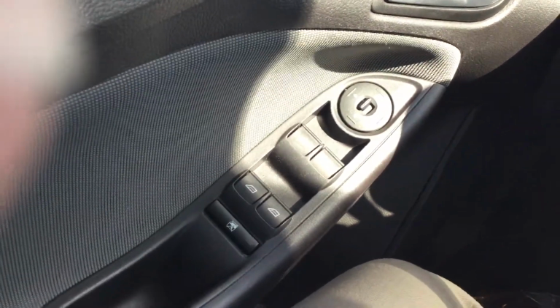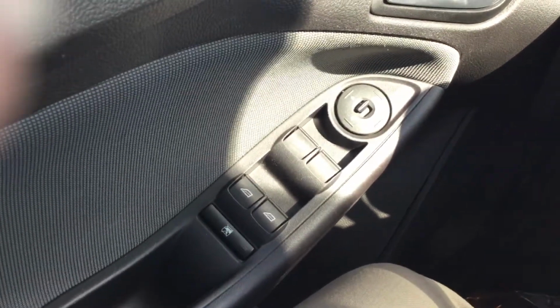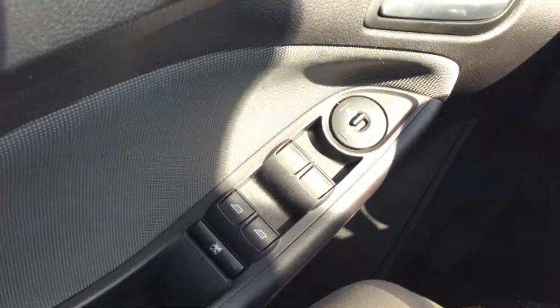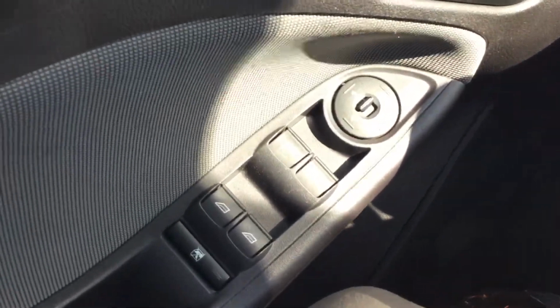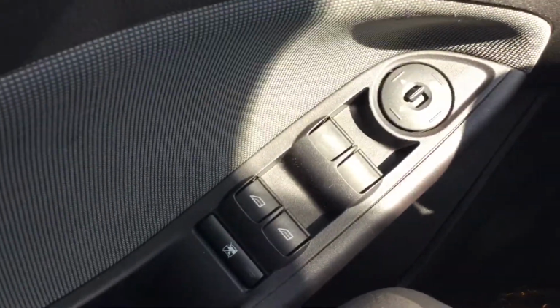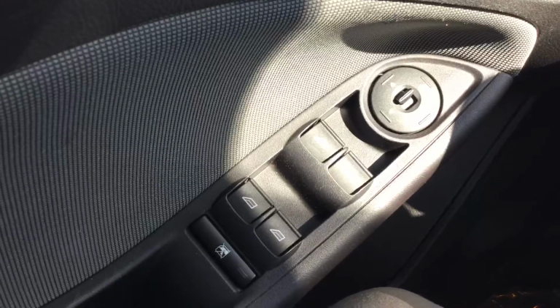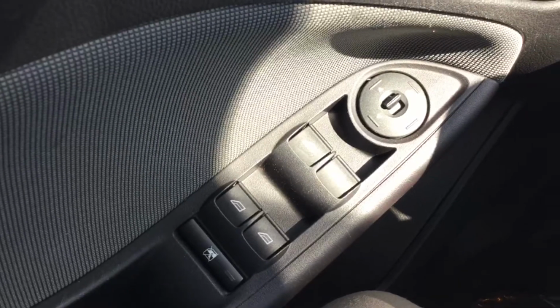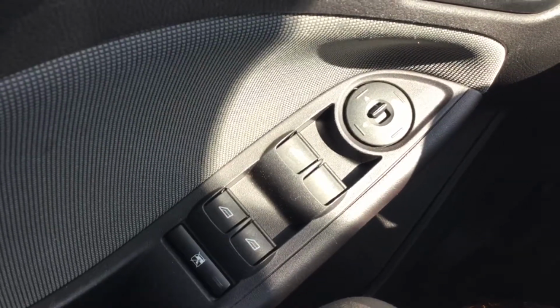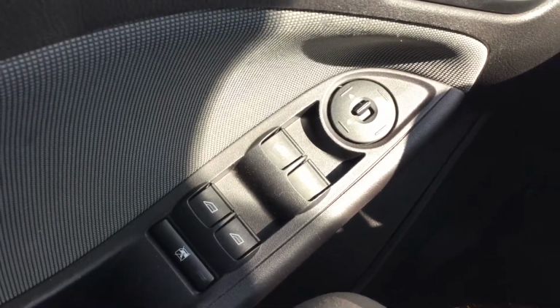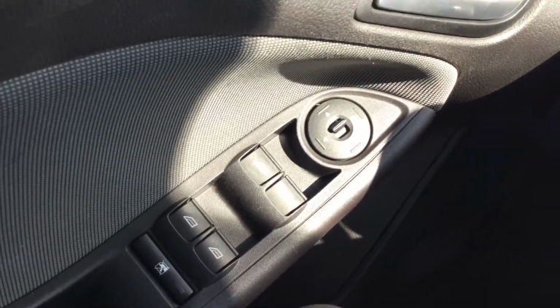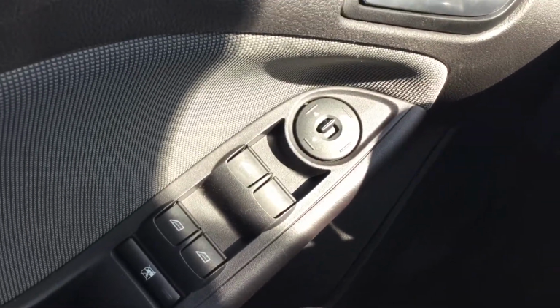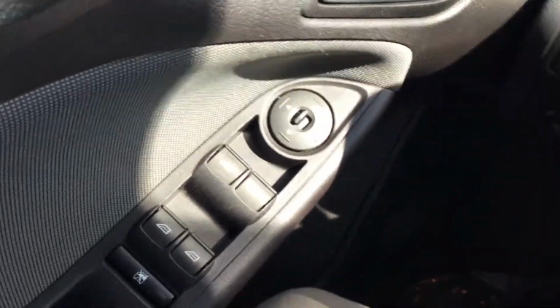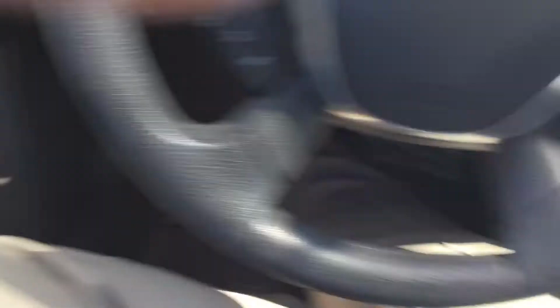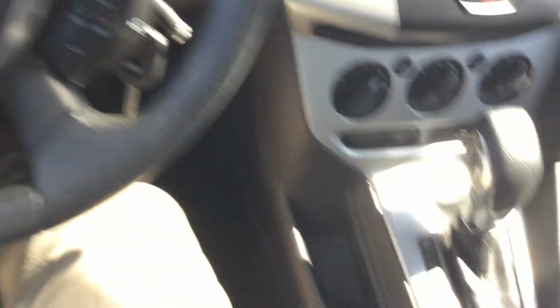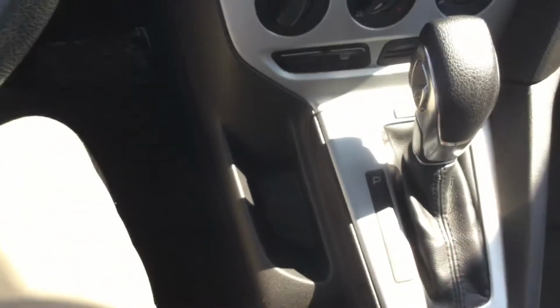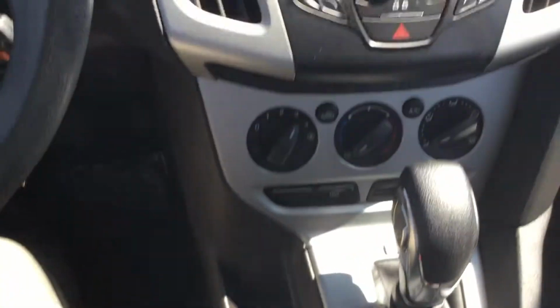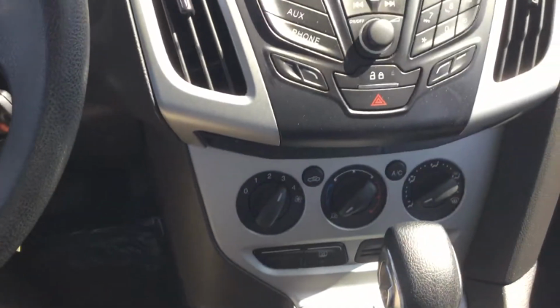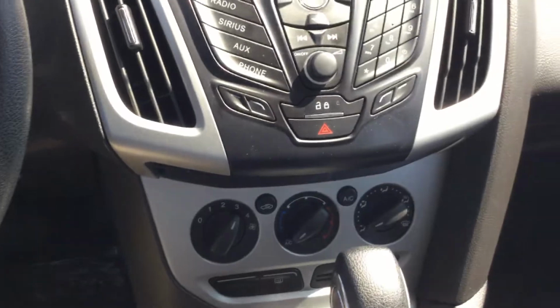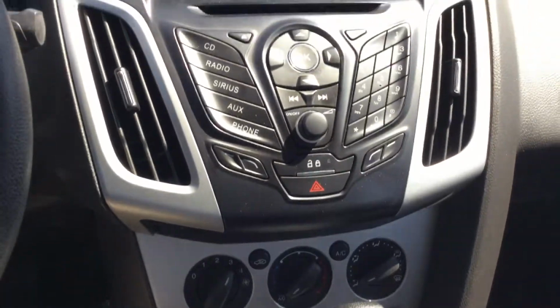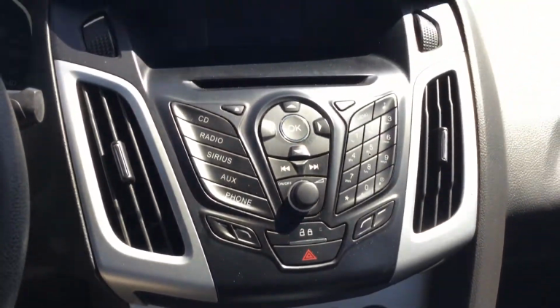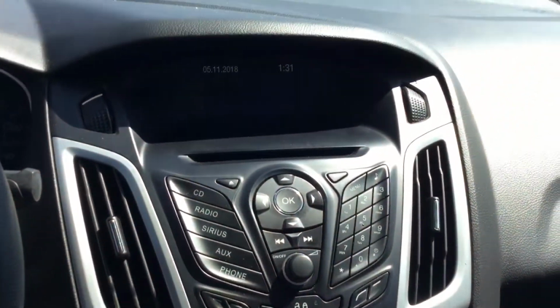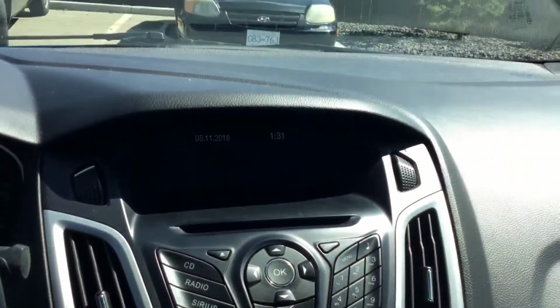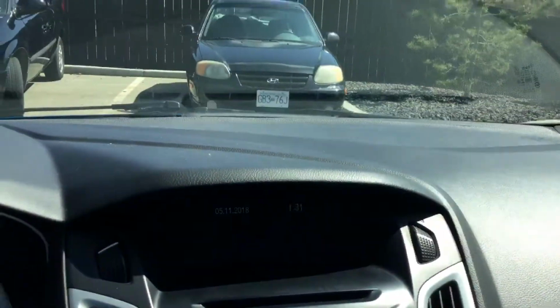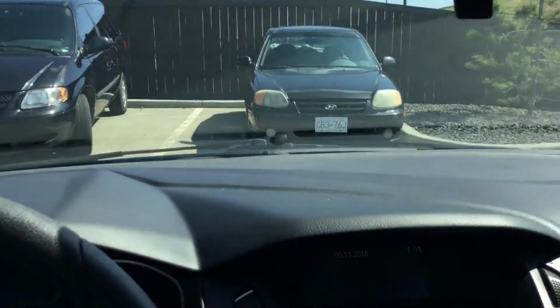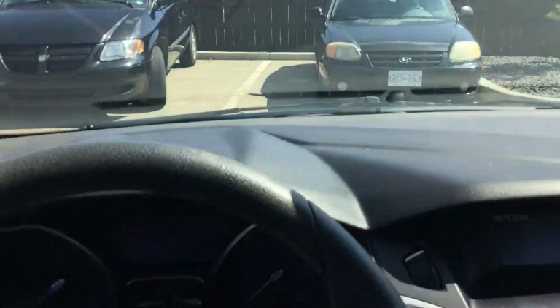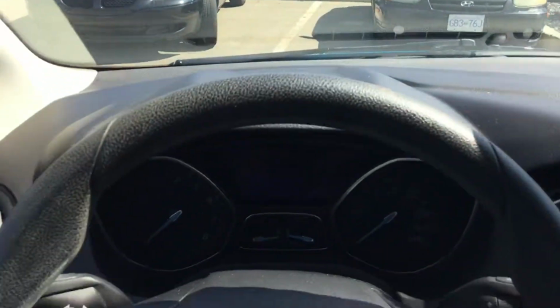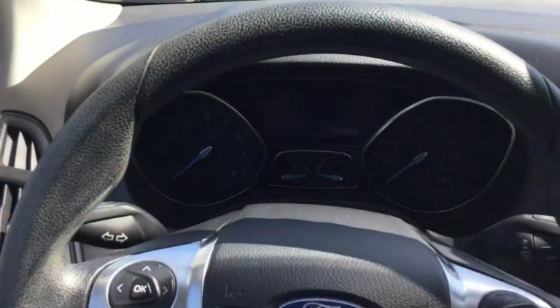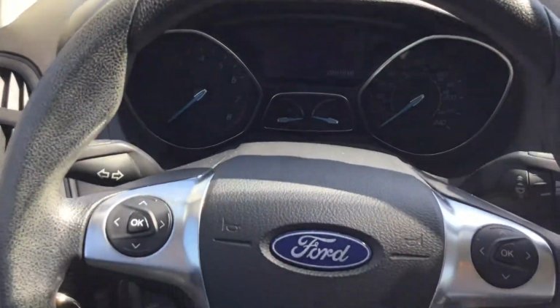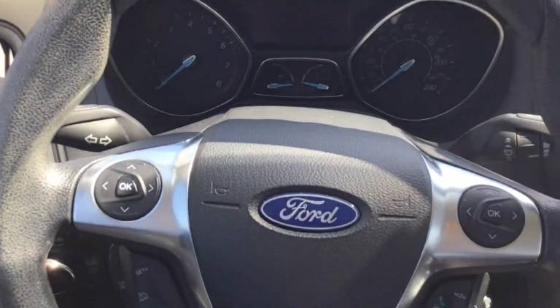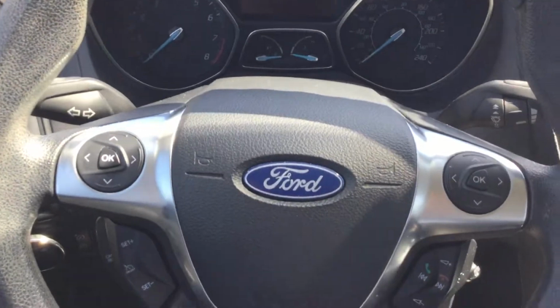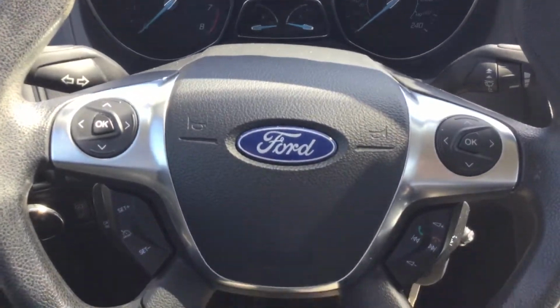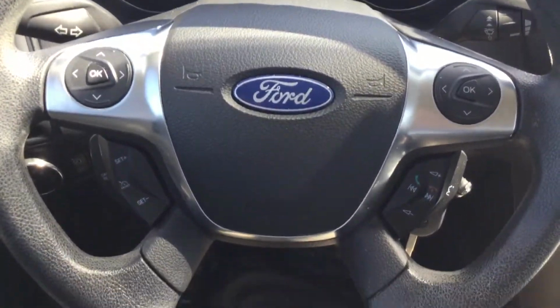On the inside of this vehicle, we have the power windows, power locks, power mirrors, and your standard air, tilt, cruise, and steering wheel controls.